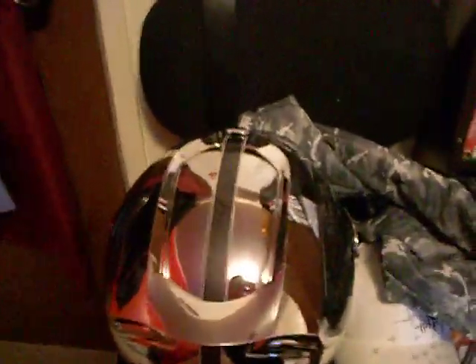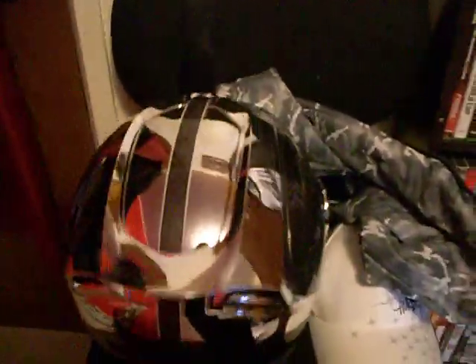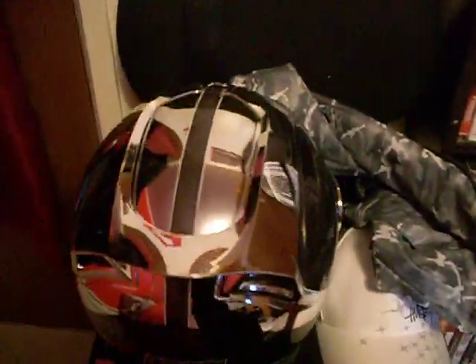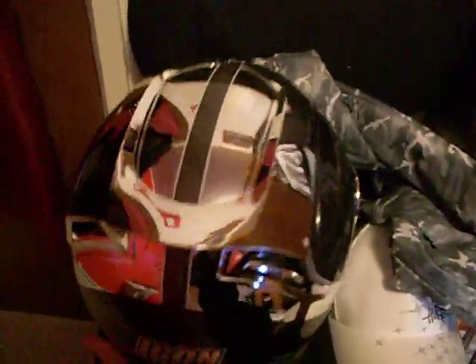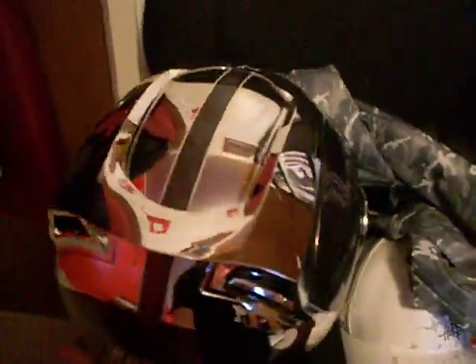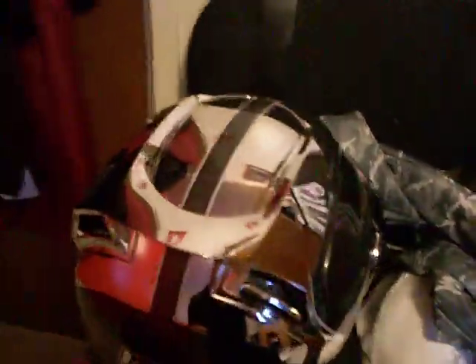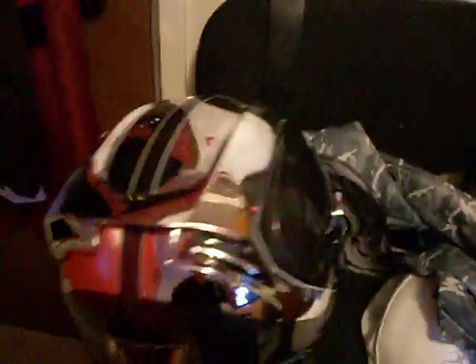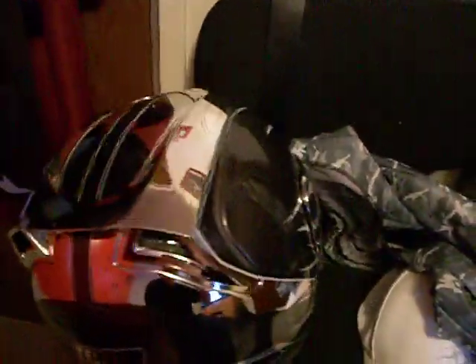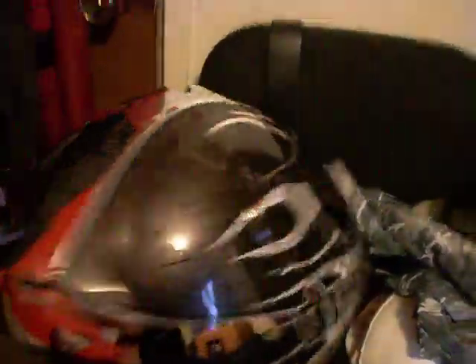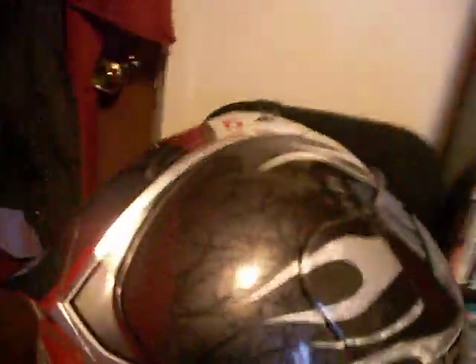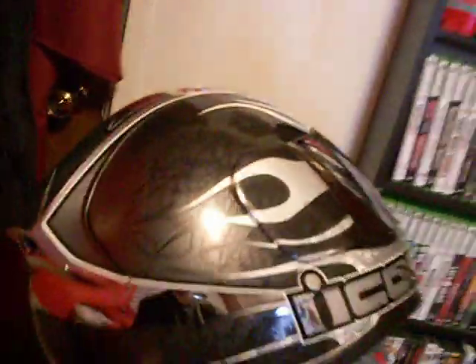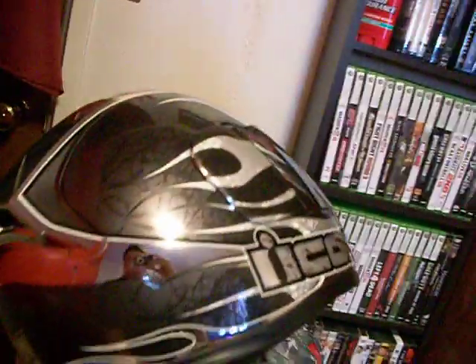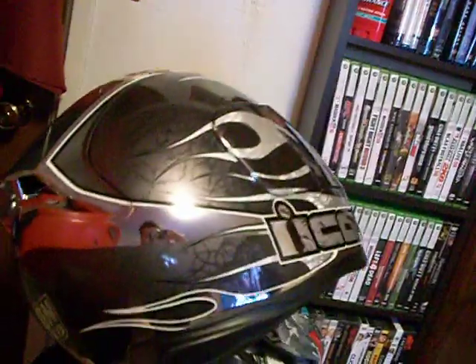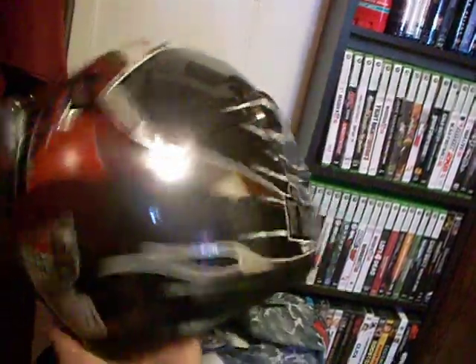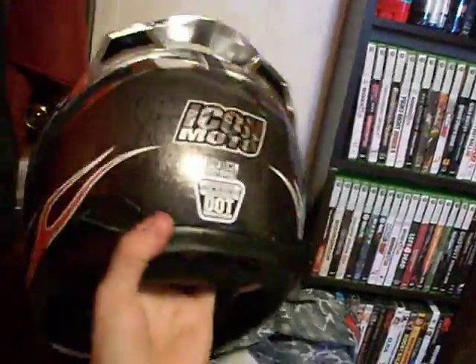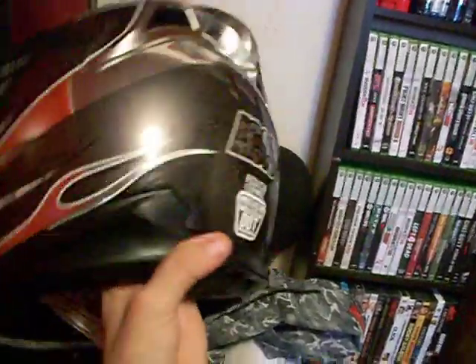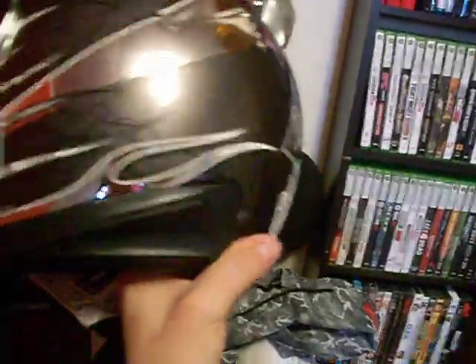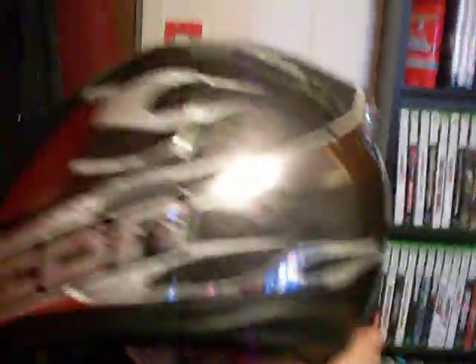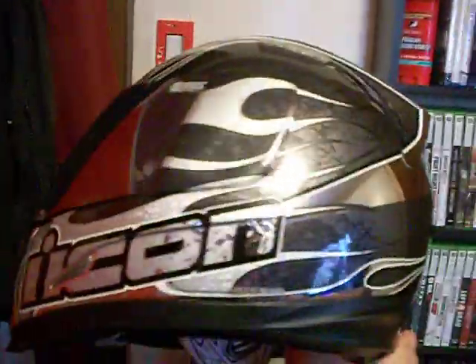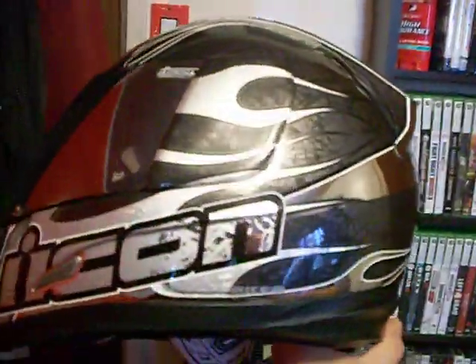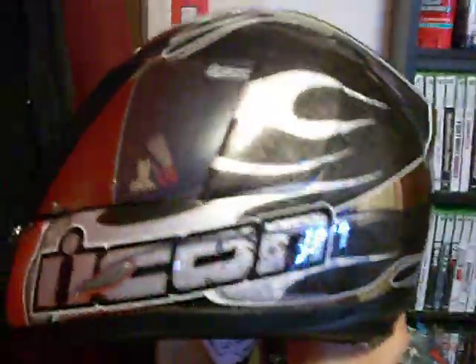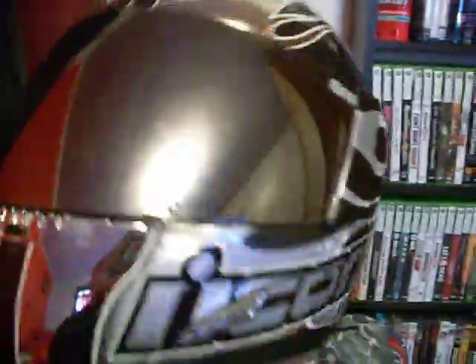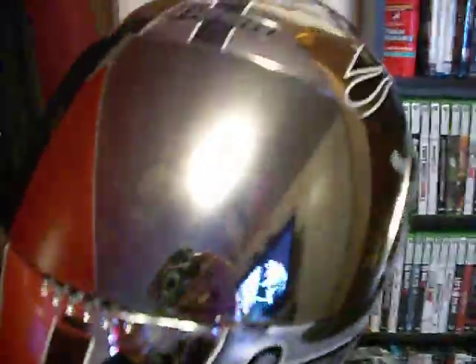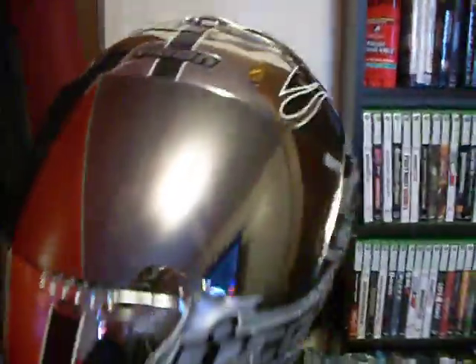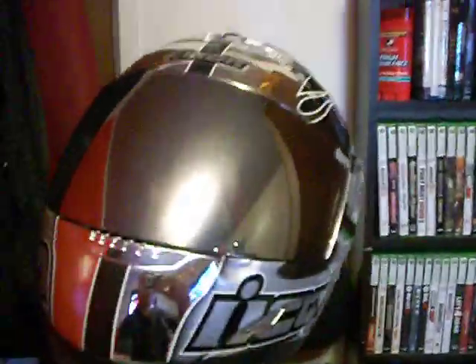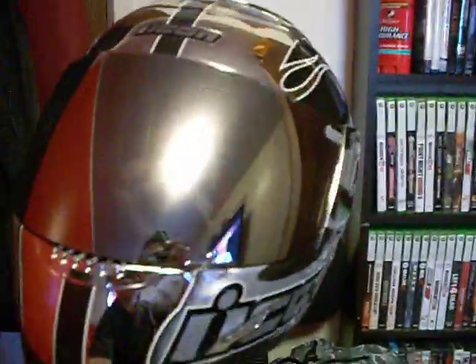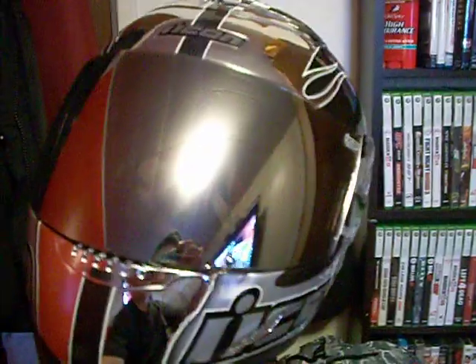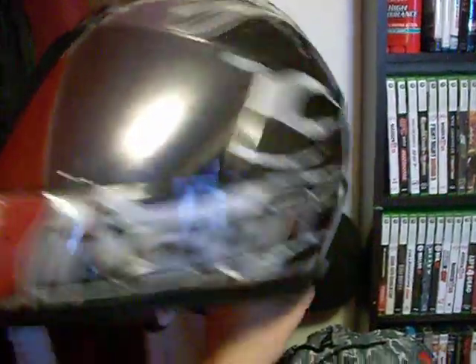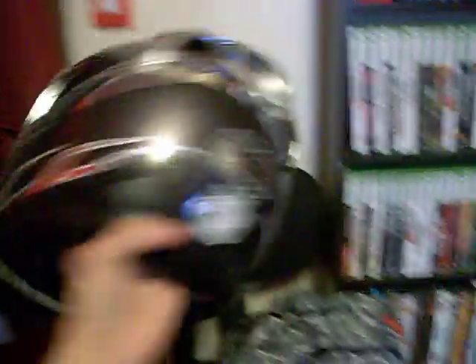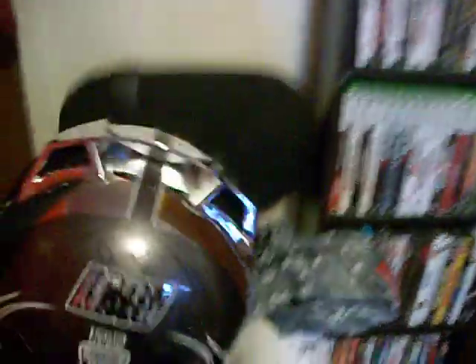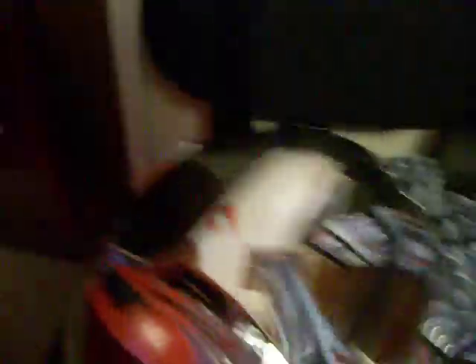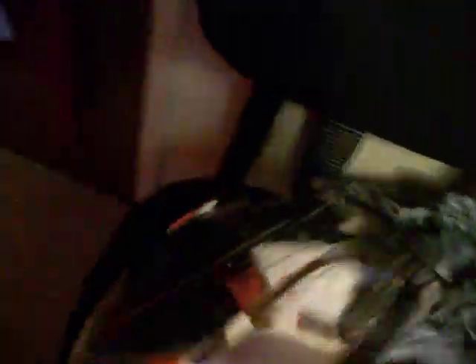My brand new helmet. Has nothing to do with the TV, but I thought I'd show you anyway. Brand new Icon Airframe Chrome — very nice.